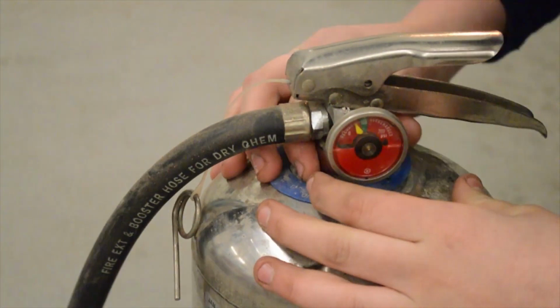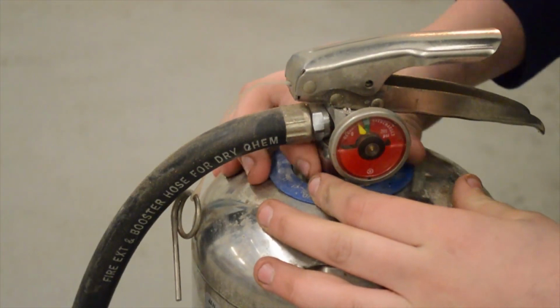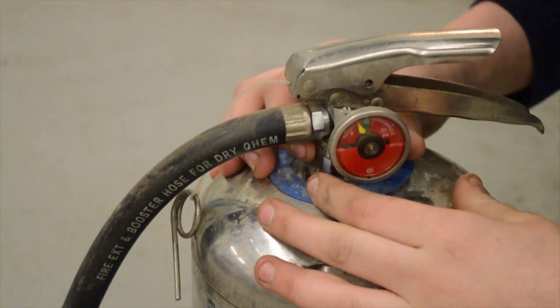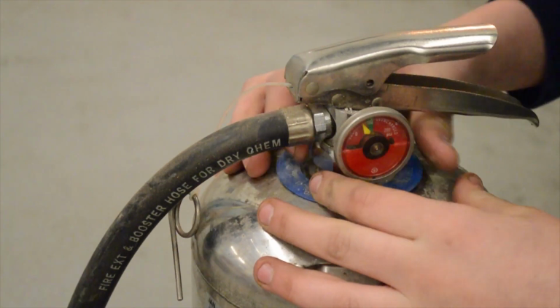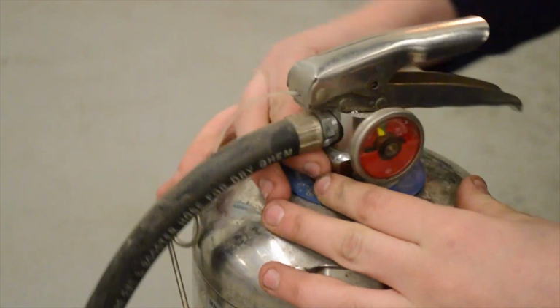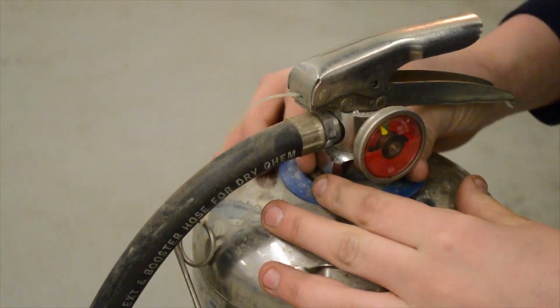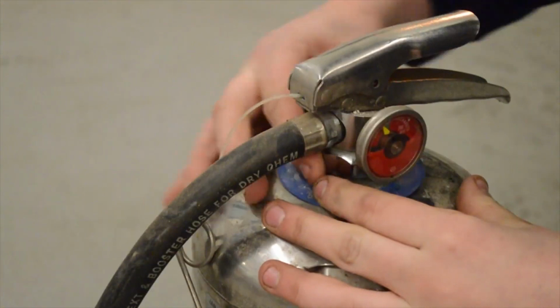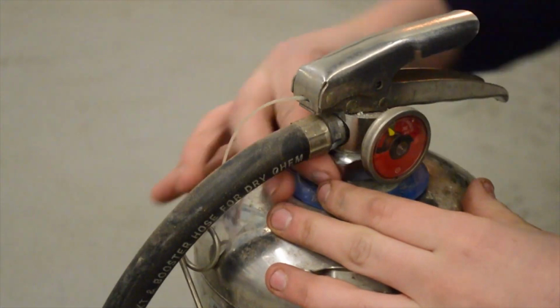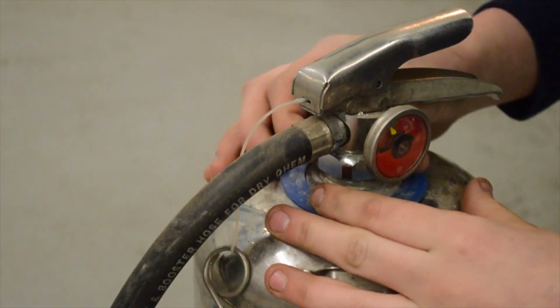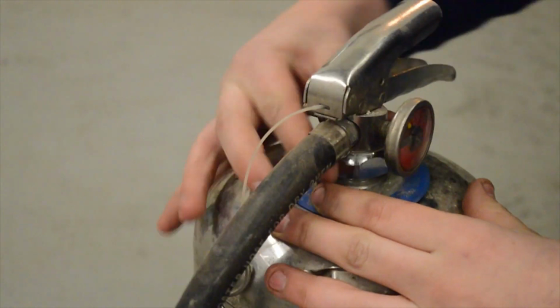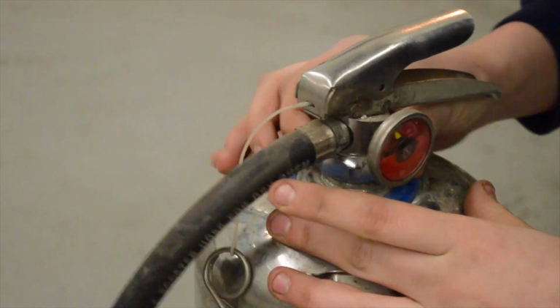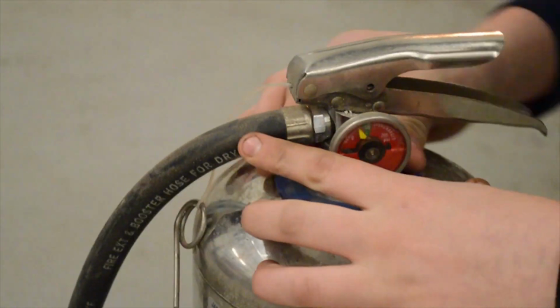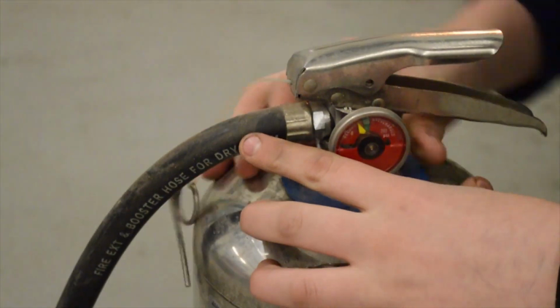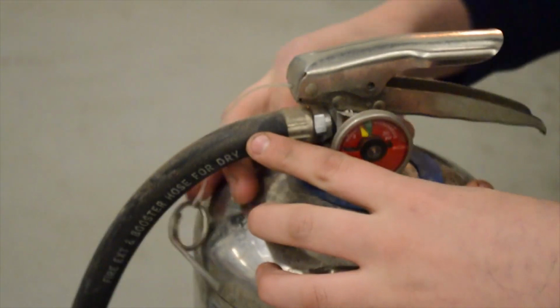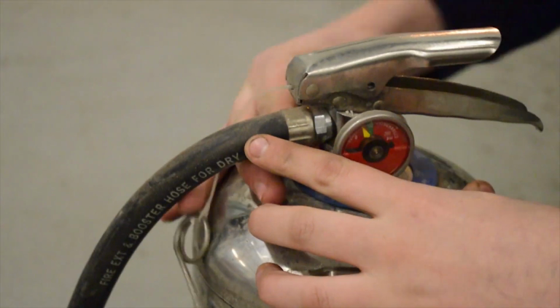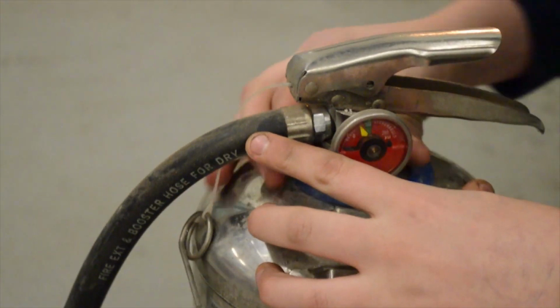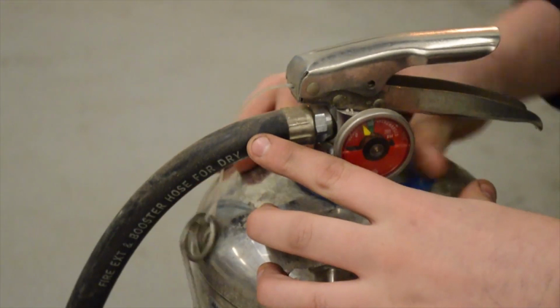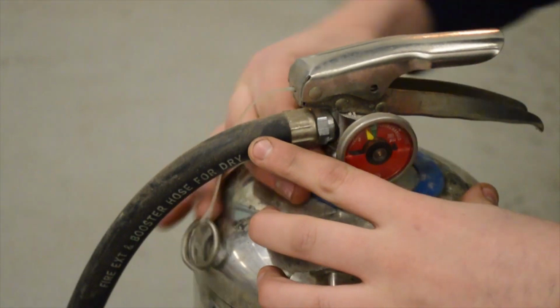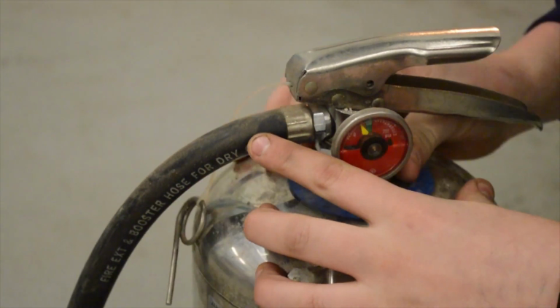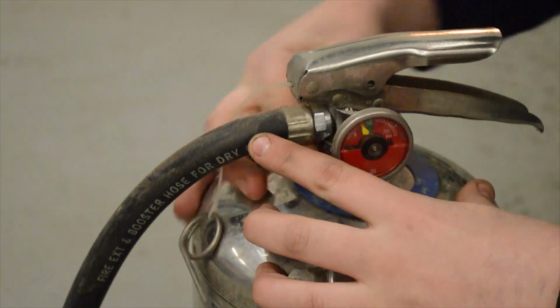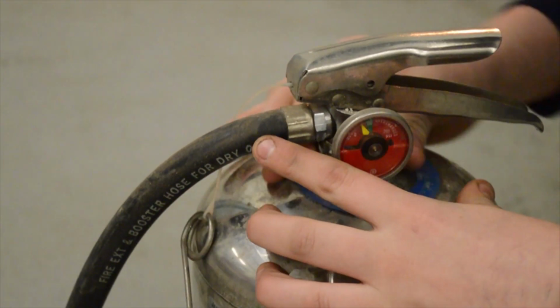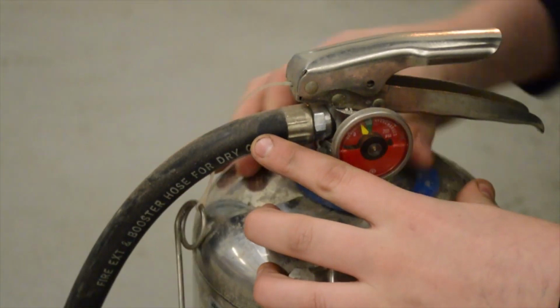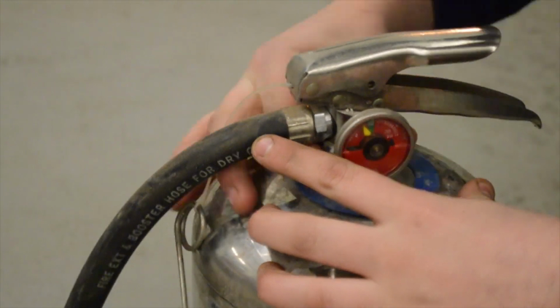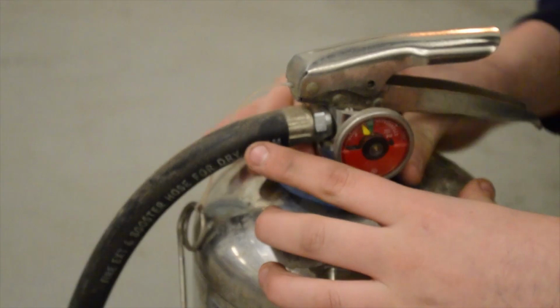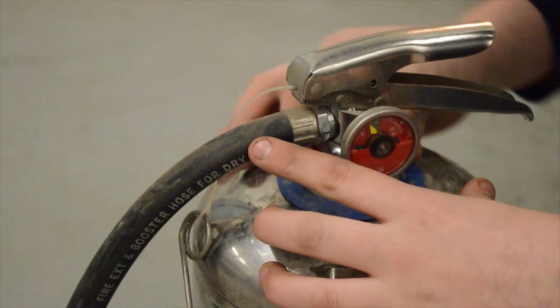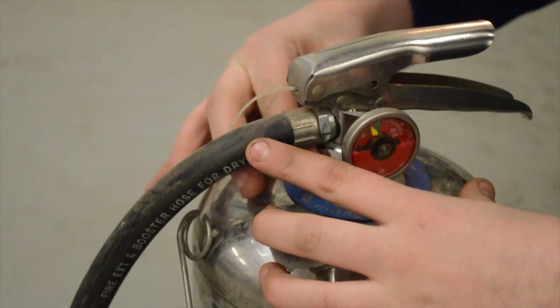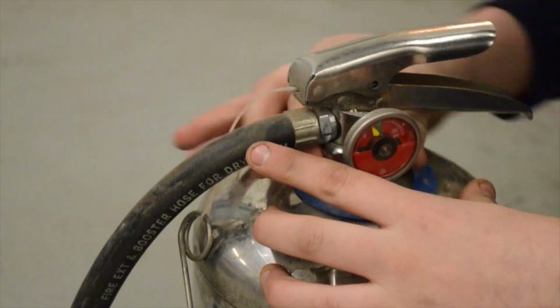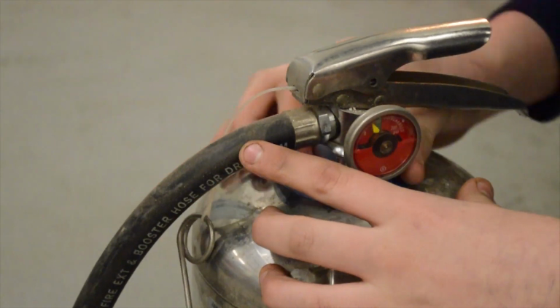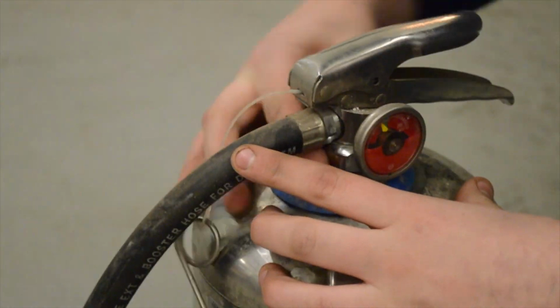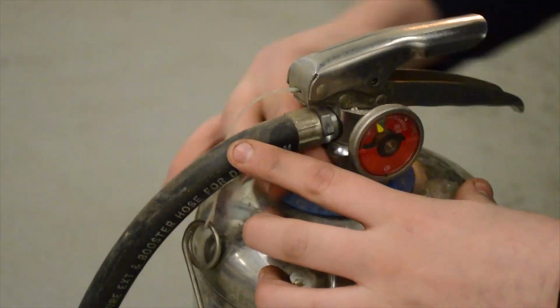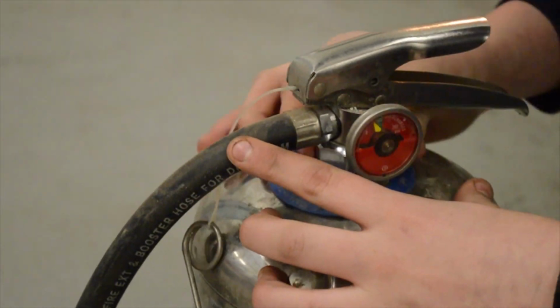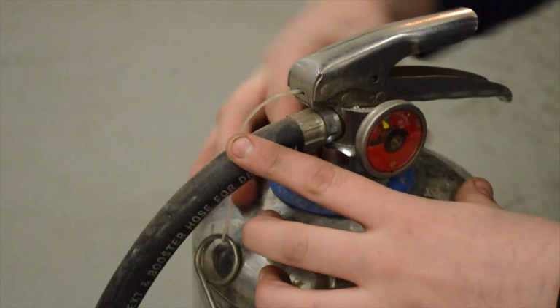So what you're going to want to do is unscrew this nut around the stem. If there was any pressure in here, it would kind of shoot out, so you want to get rid of all the pressure first.